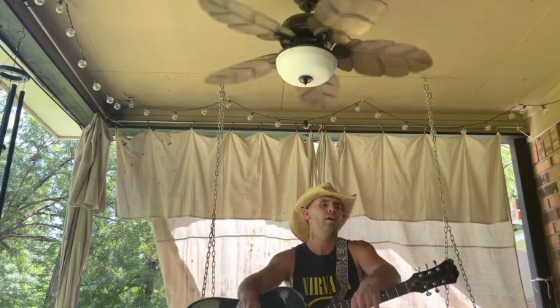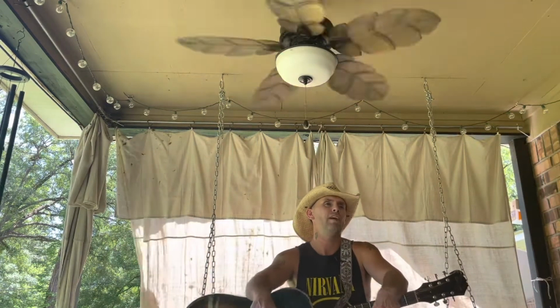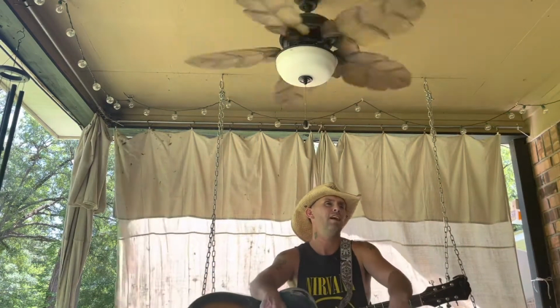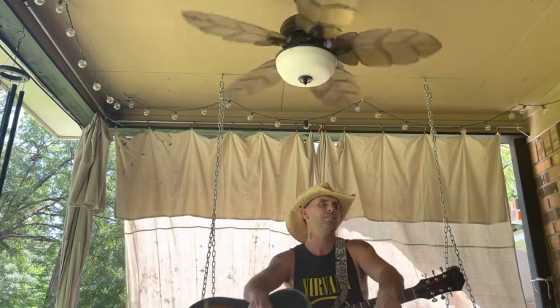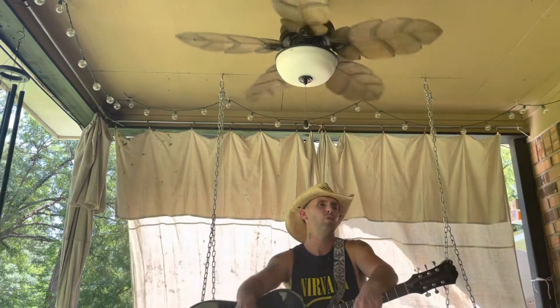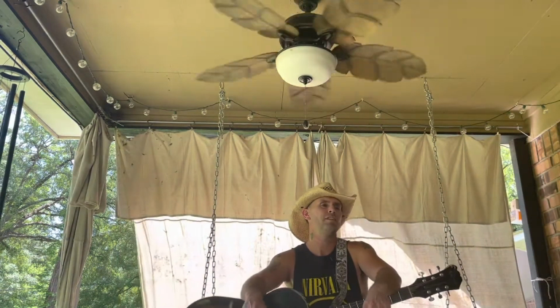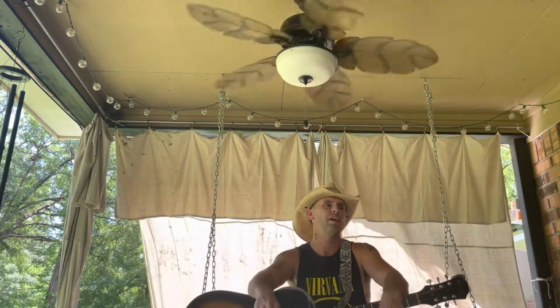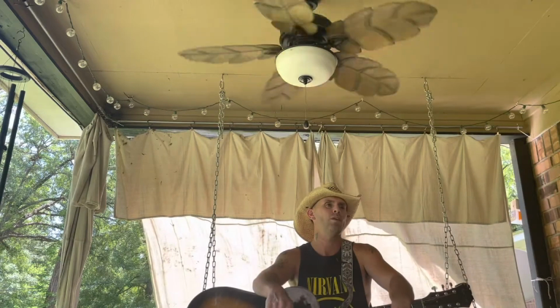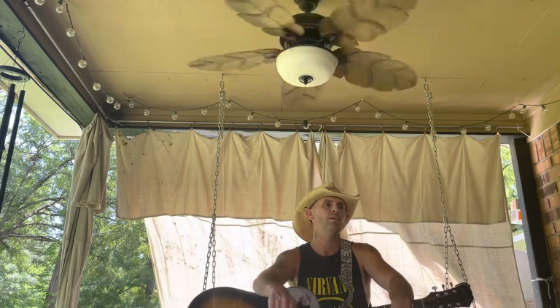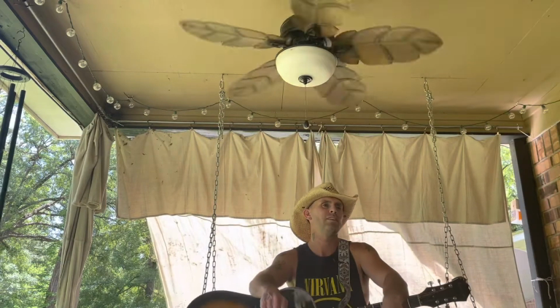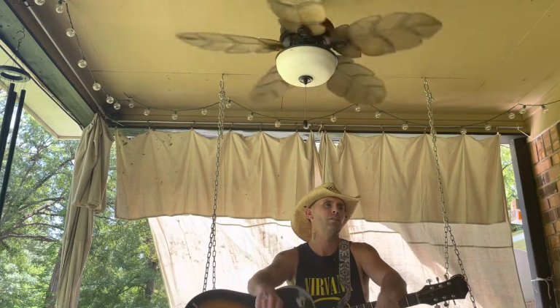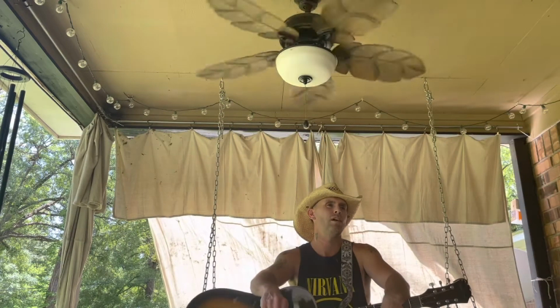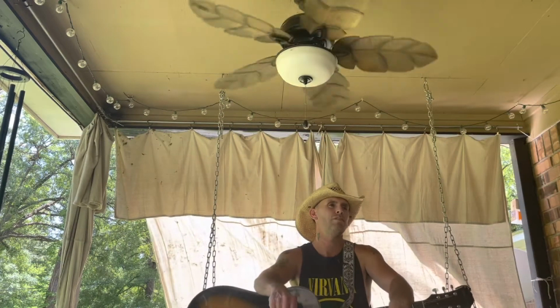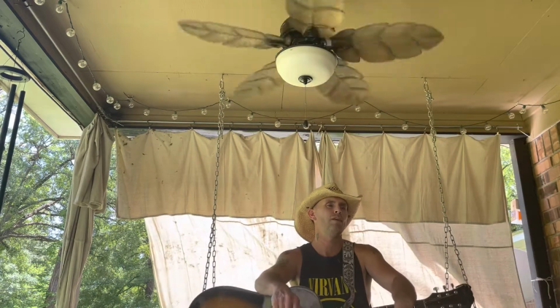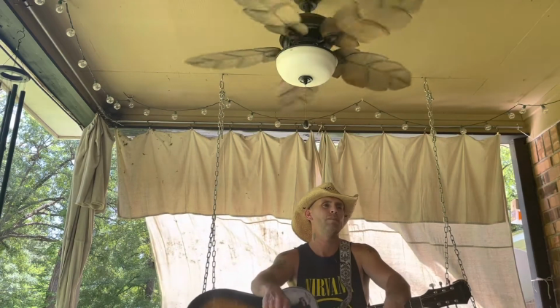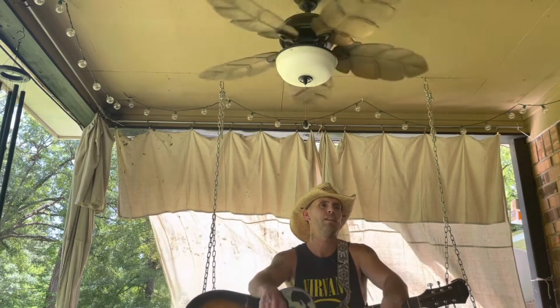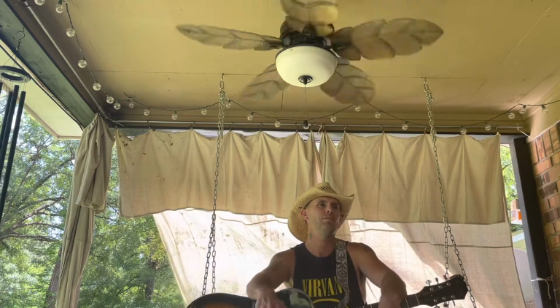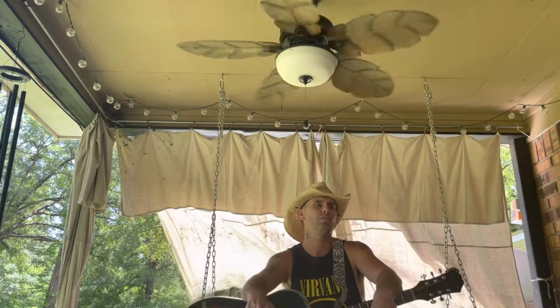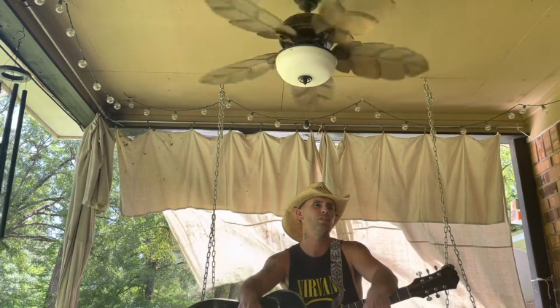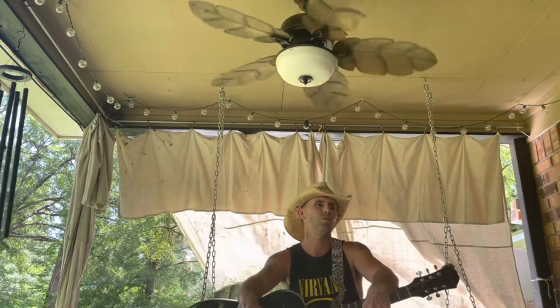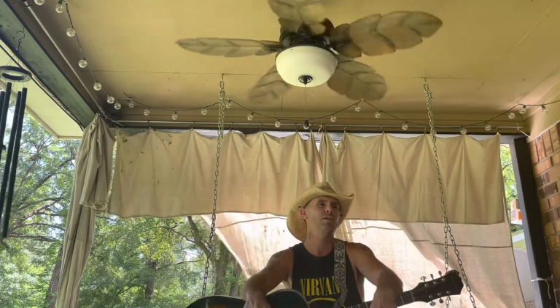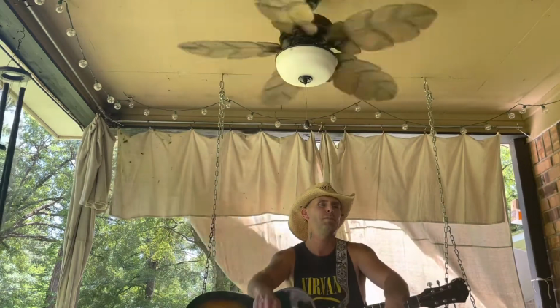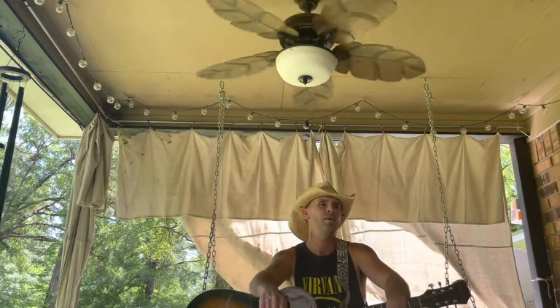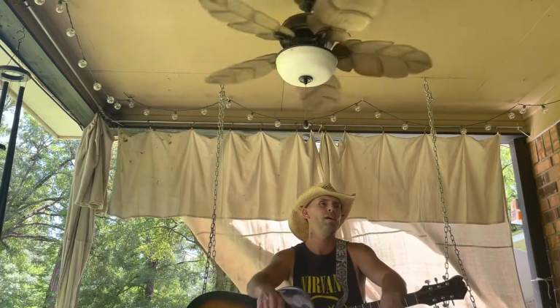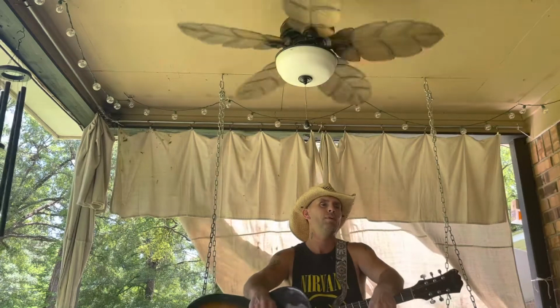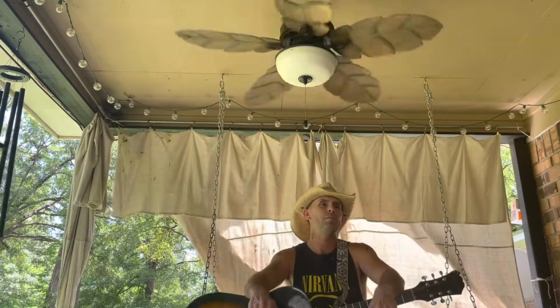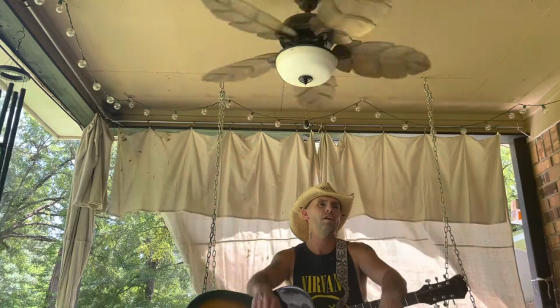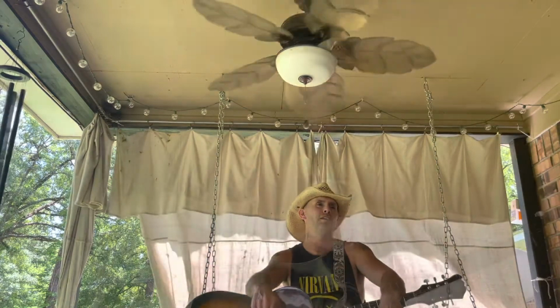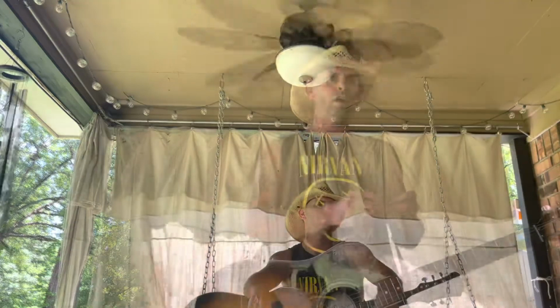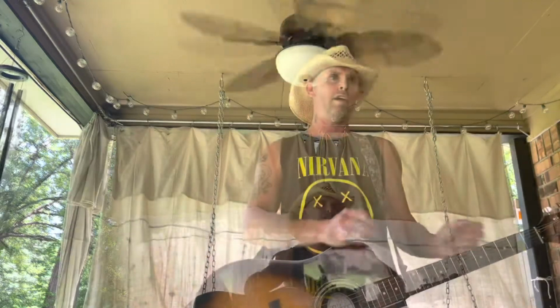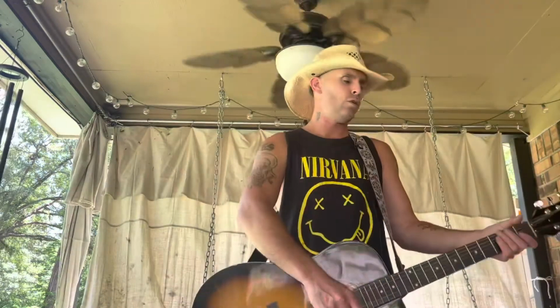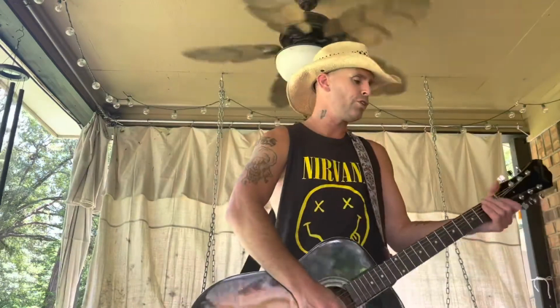I just ran into a wall, so if I seem a little off and my lips look swollen, that might be why. But grab your guitar and I'll show you.